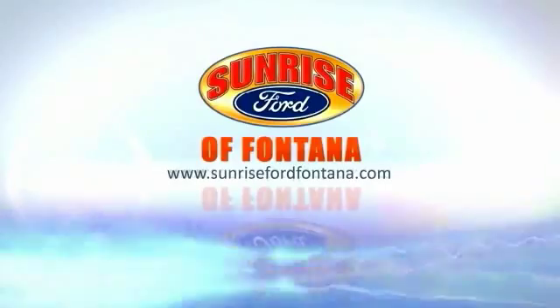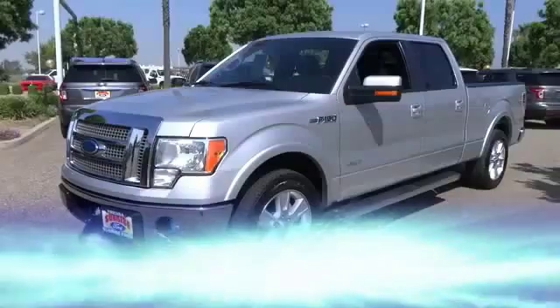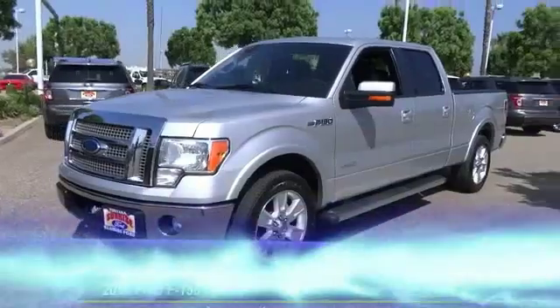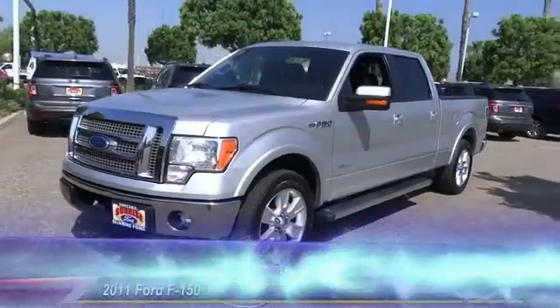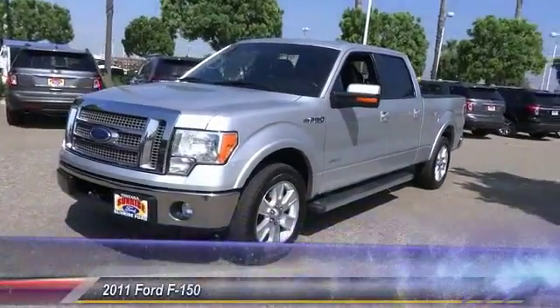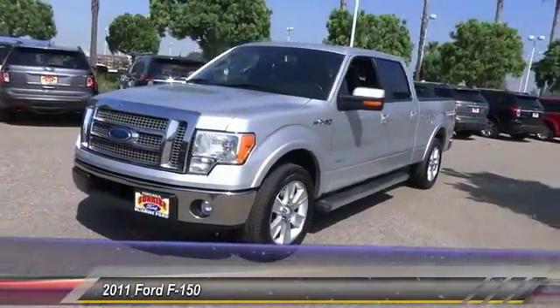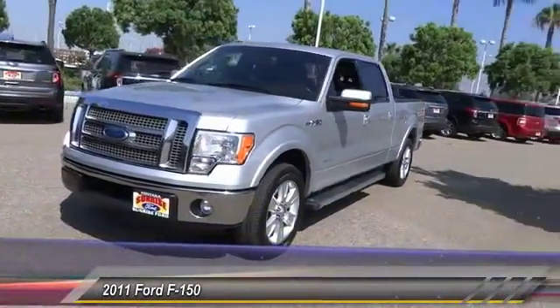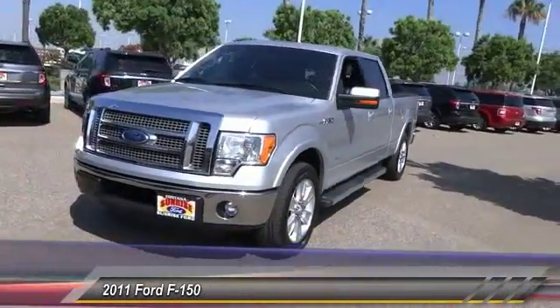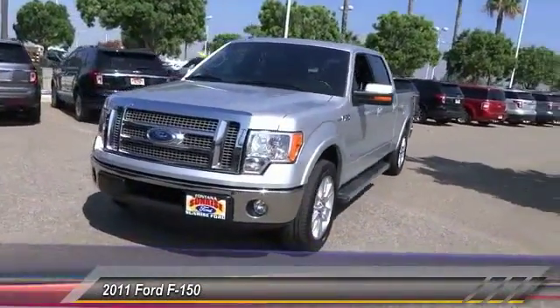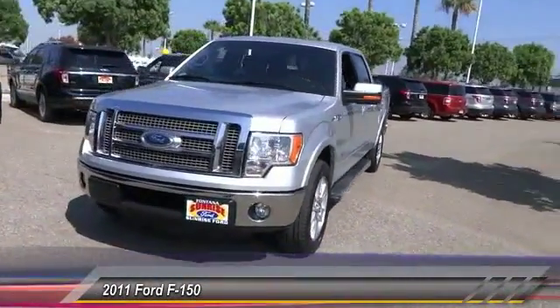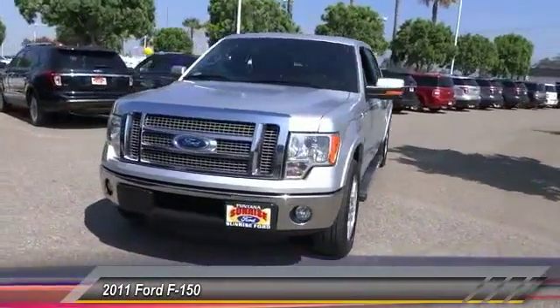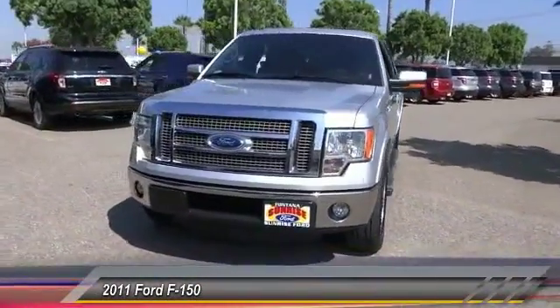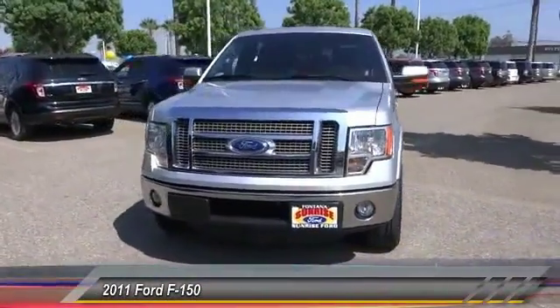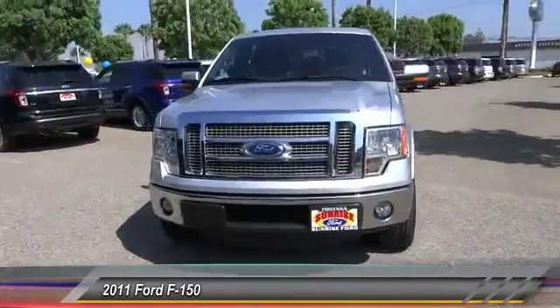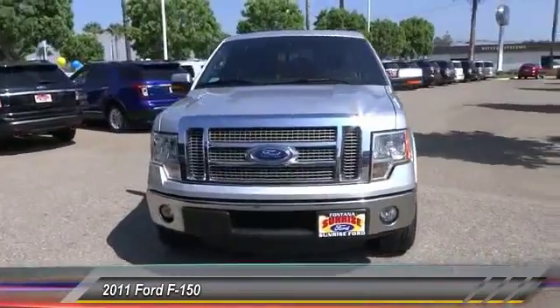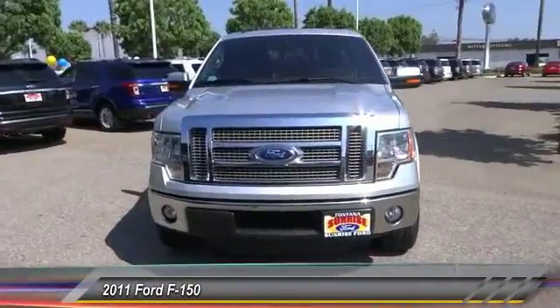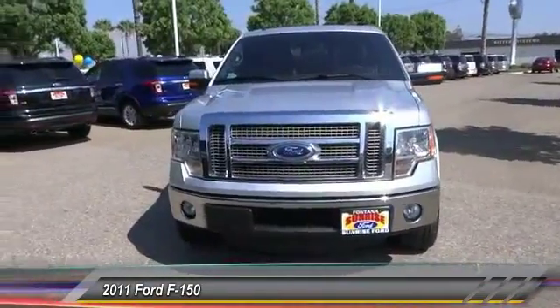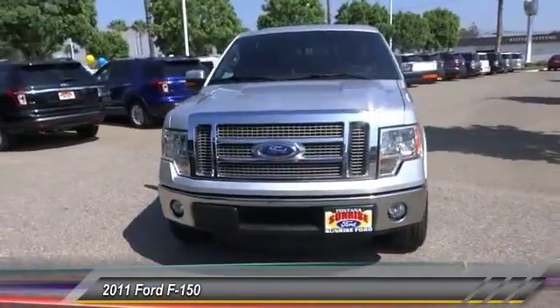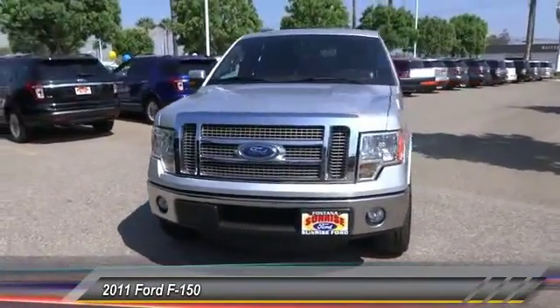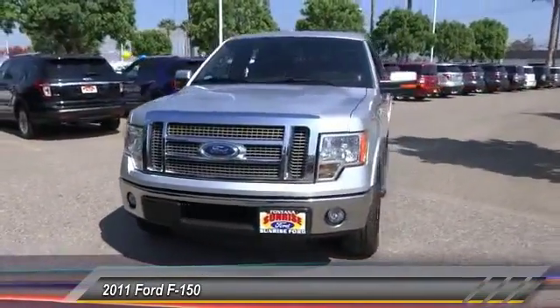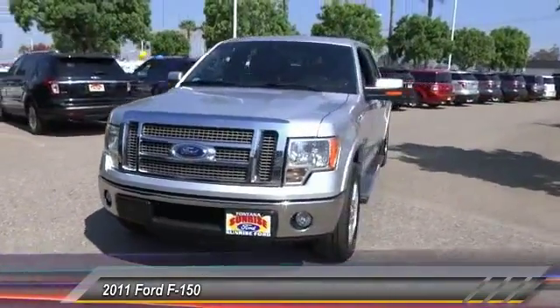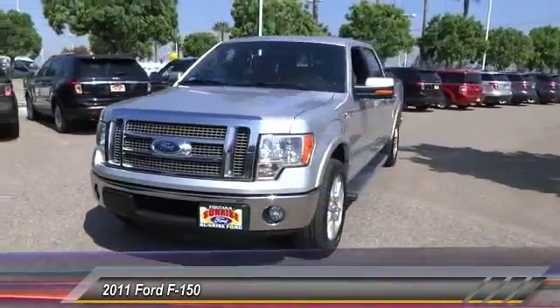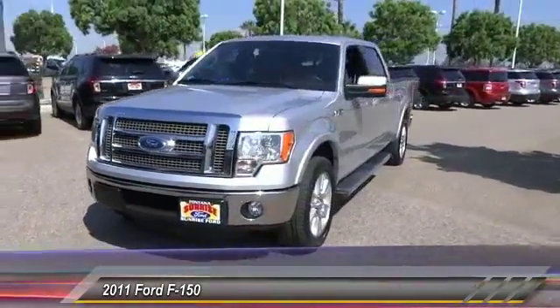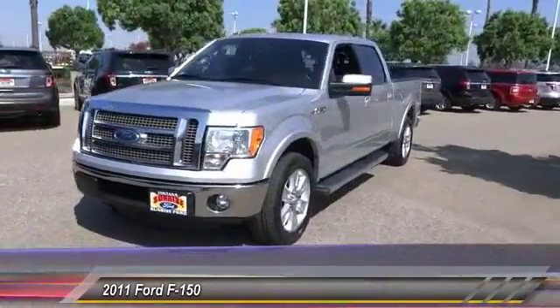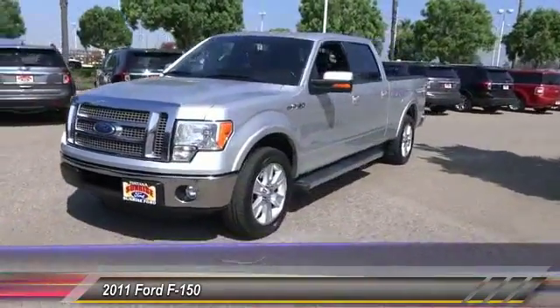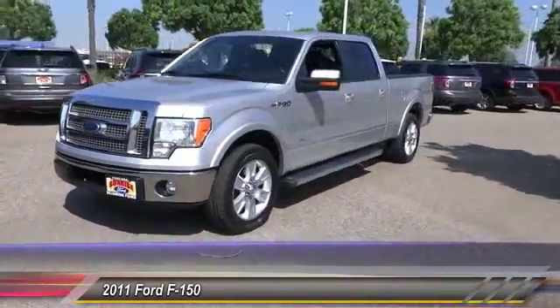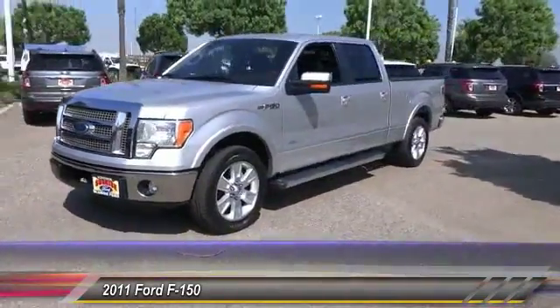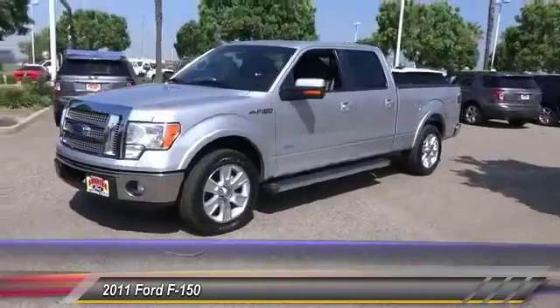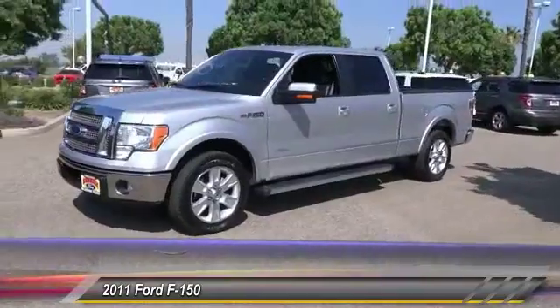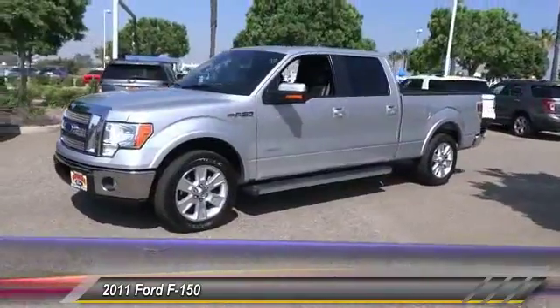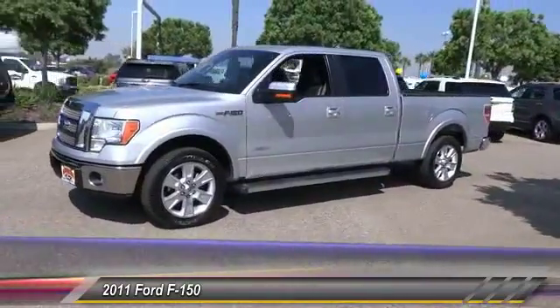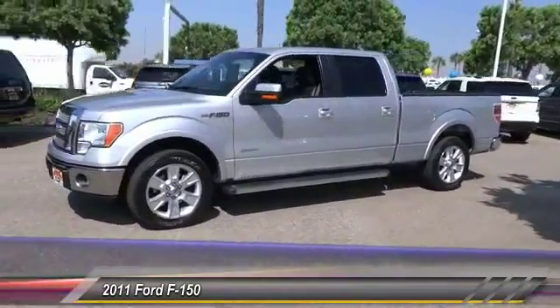The 2011 F-150. A Ford F-150 knows how to handle any situation. It's built to follow orders, no whining, and is priced below $35,000.